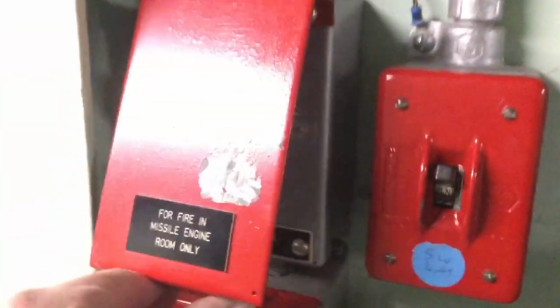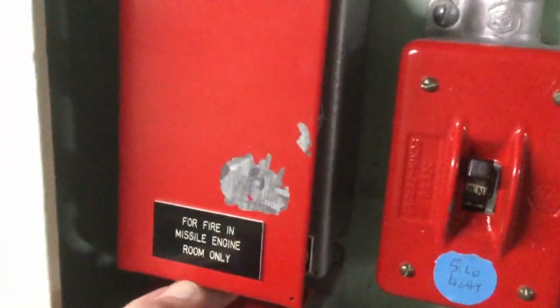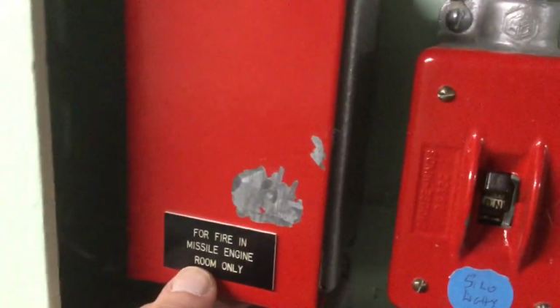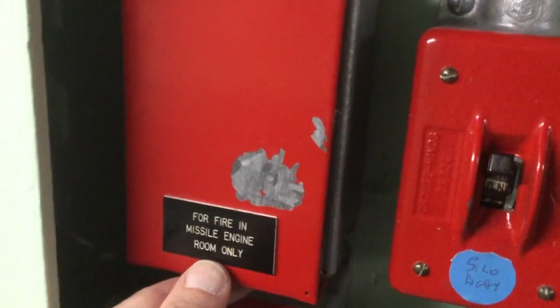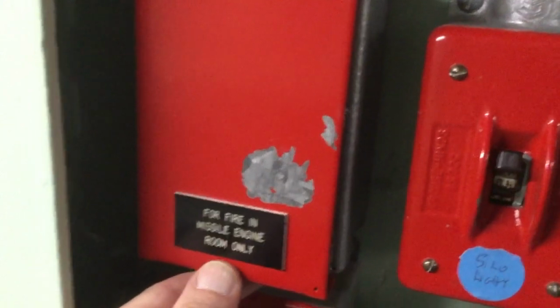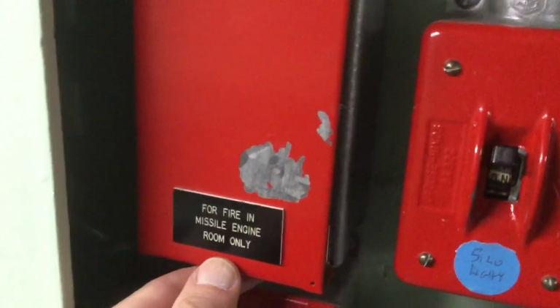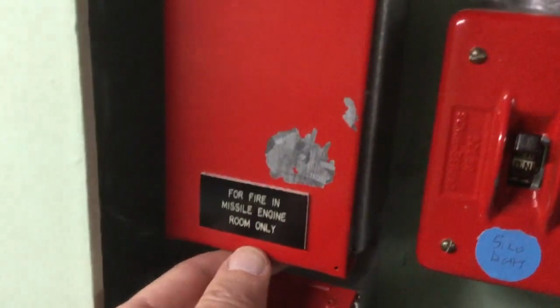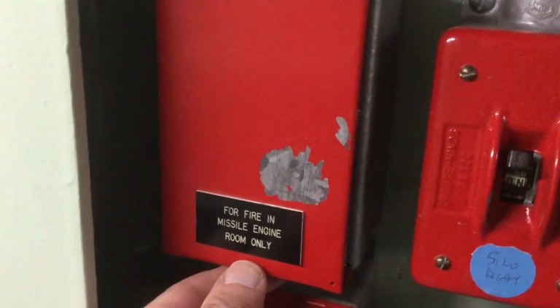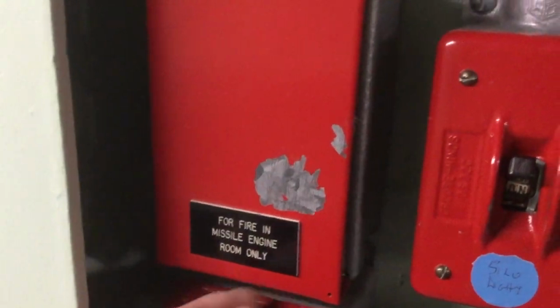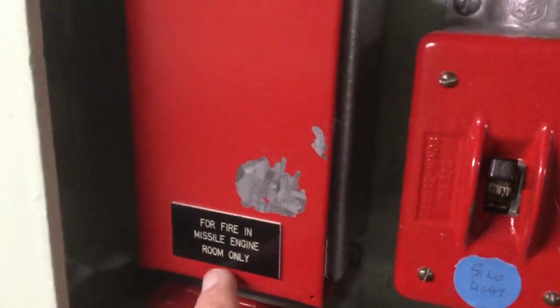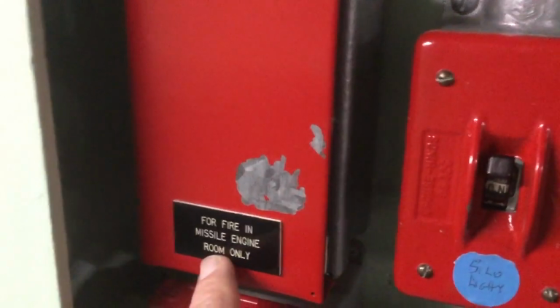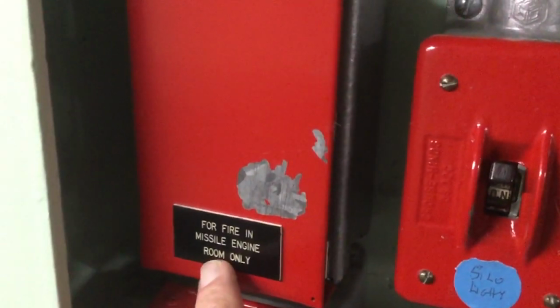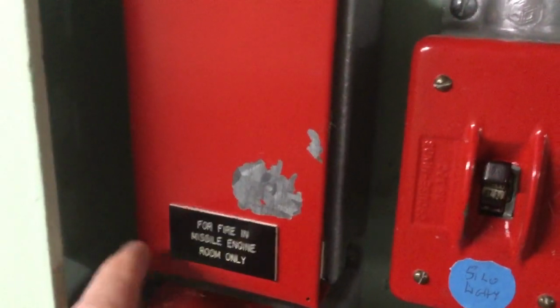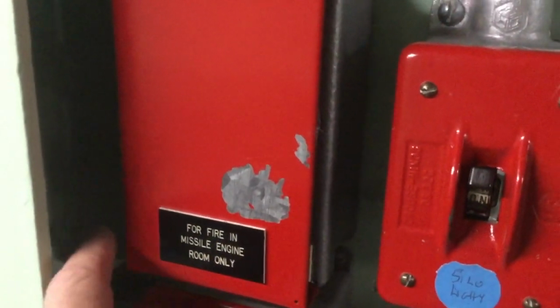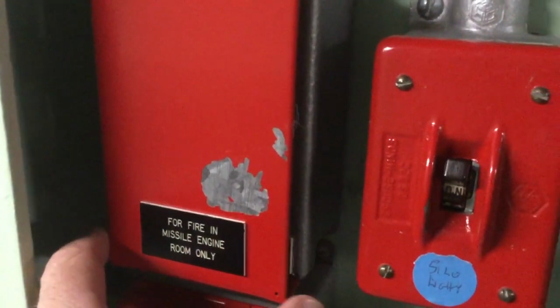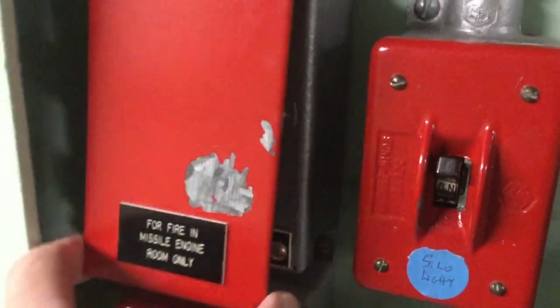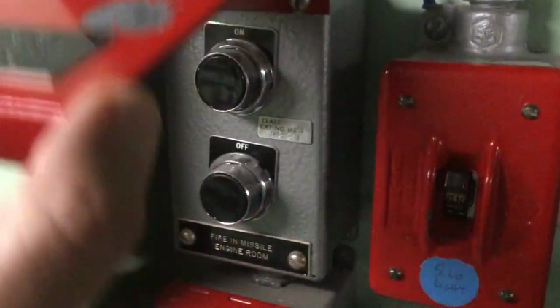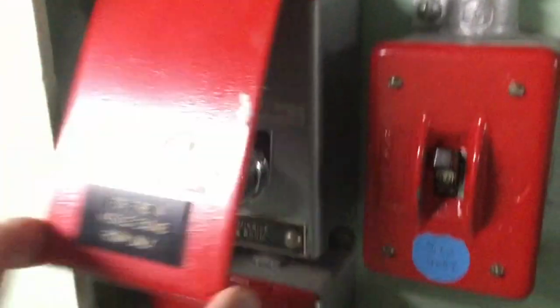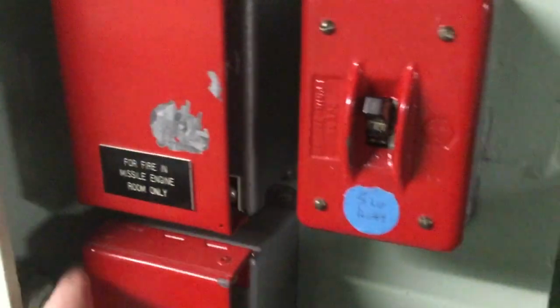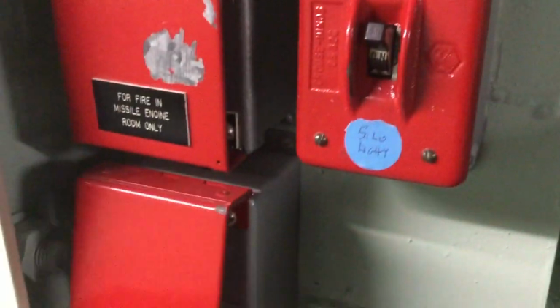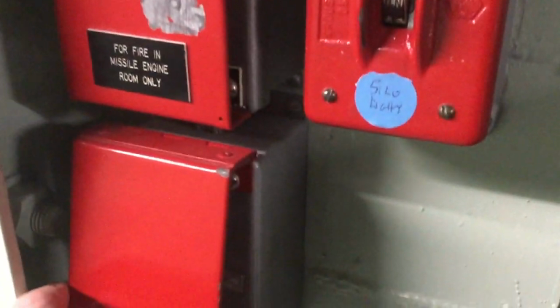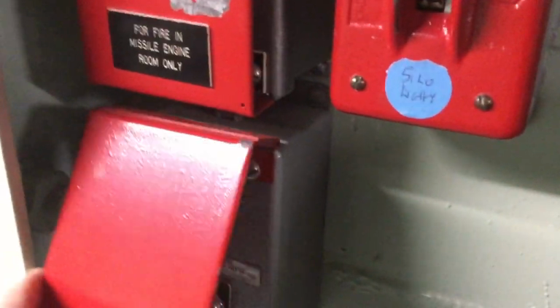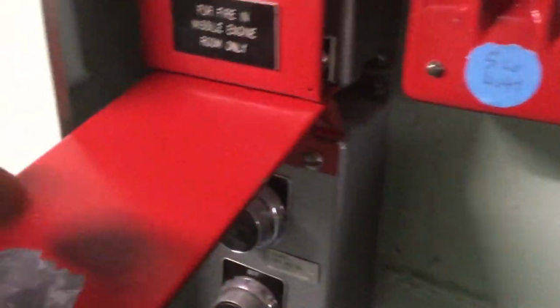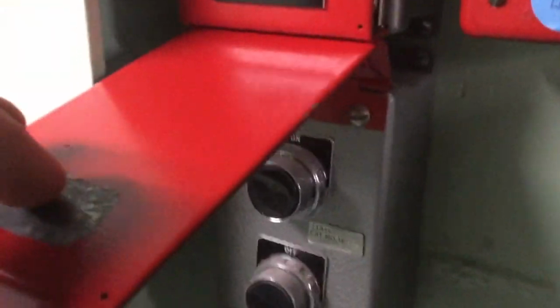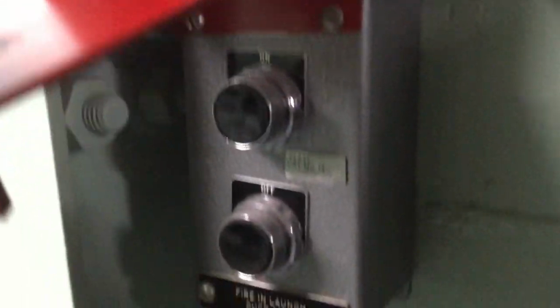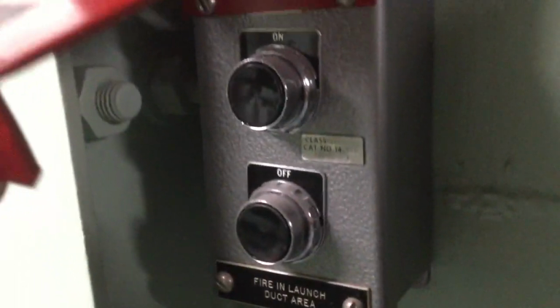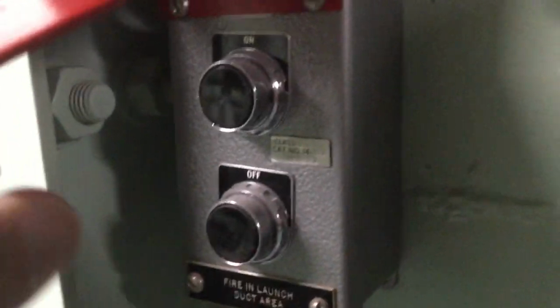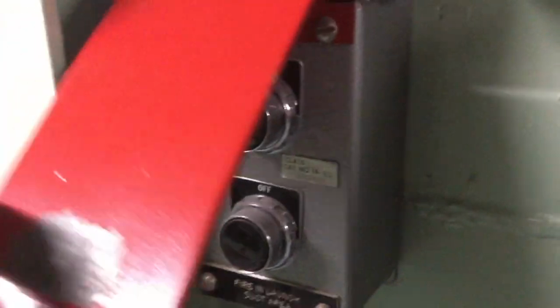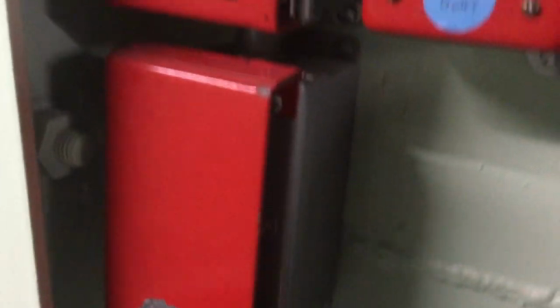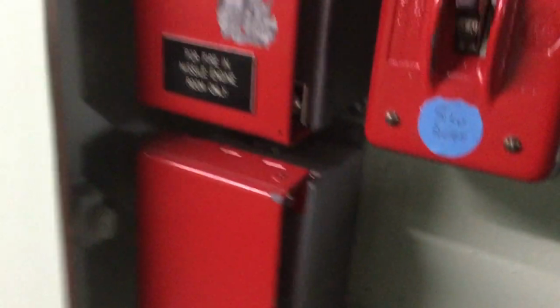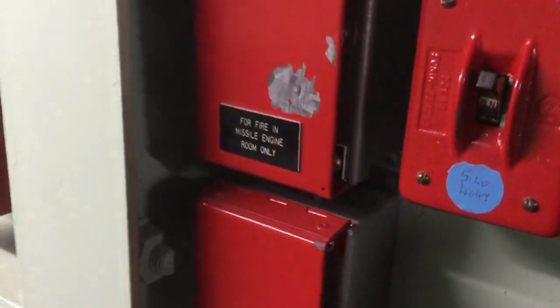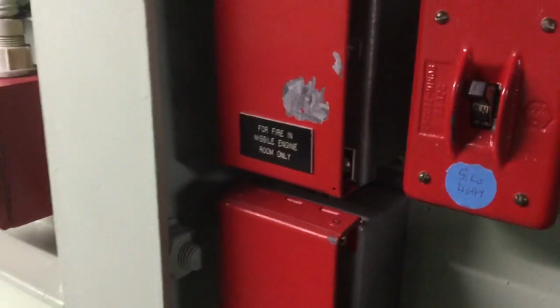This one actually says 'missile room,' but it really isn't a missile room. What they mean is right down on level 7 by the engine. And this one is just the launch duct in general. So if you punch one of these, you'll turn on the fire sprays in the launch duct.